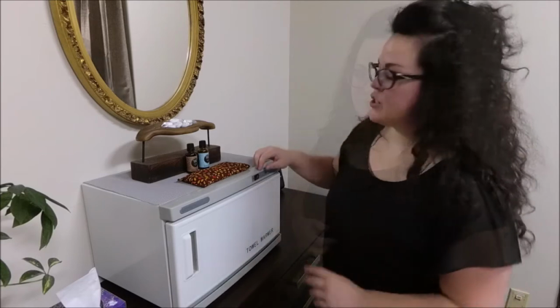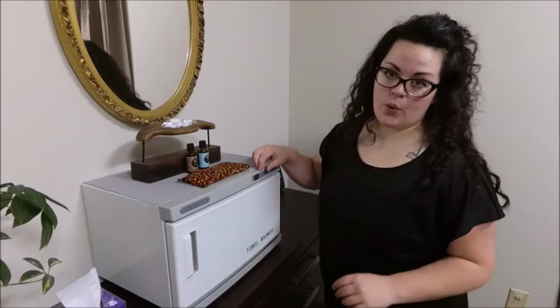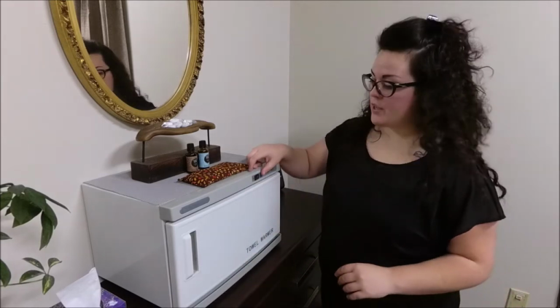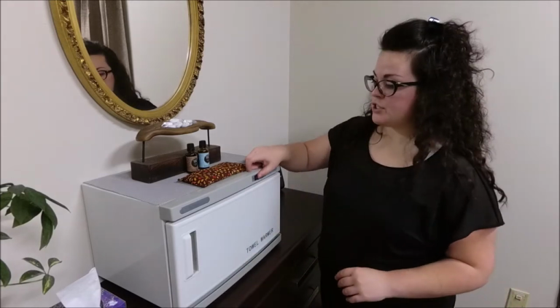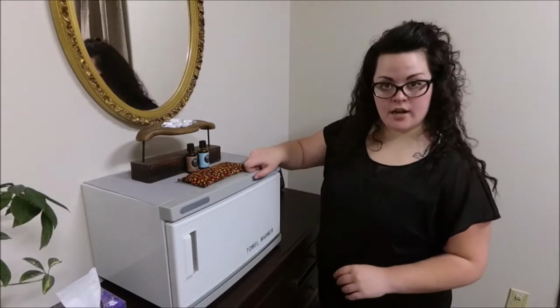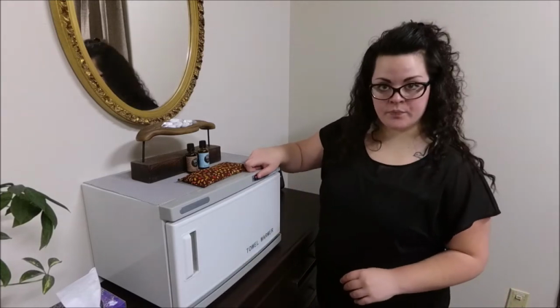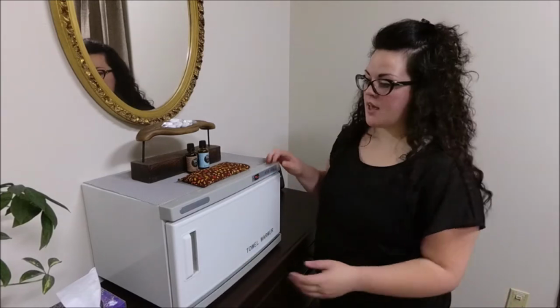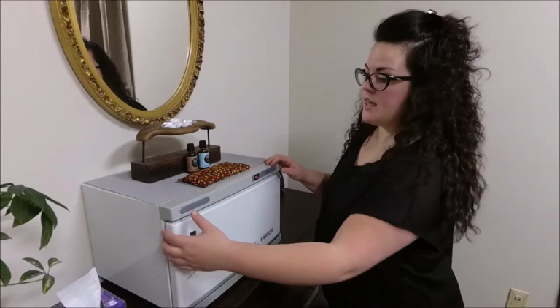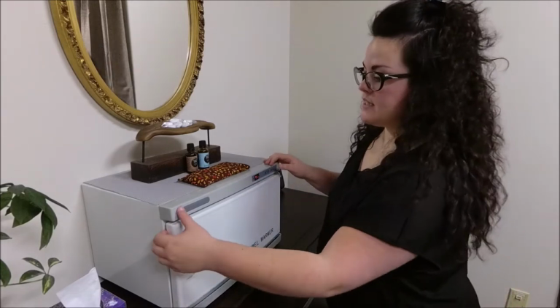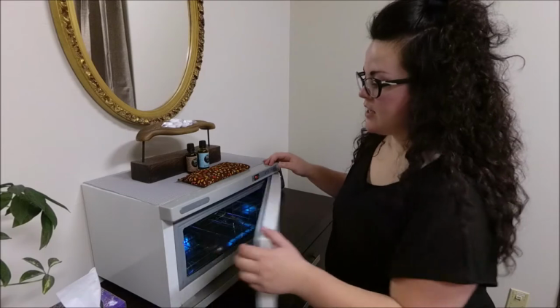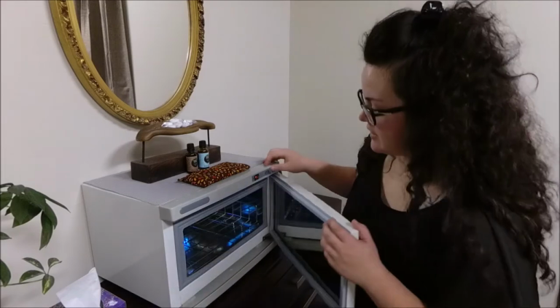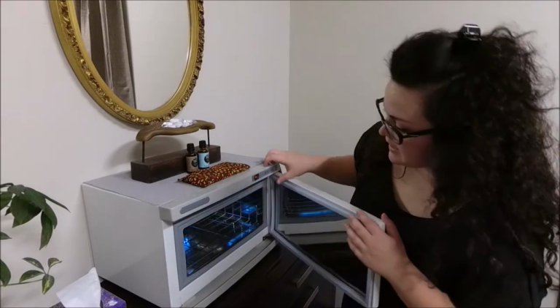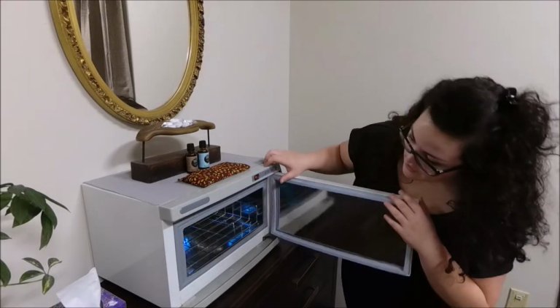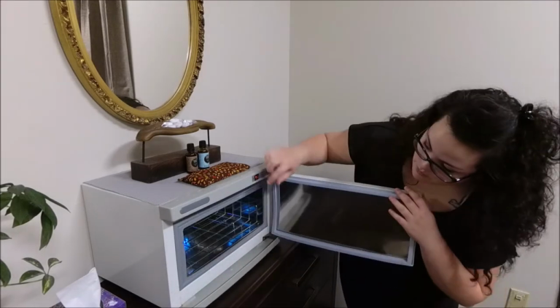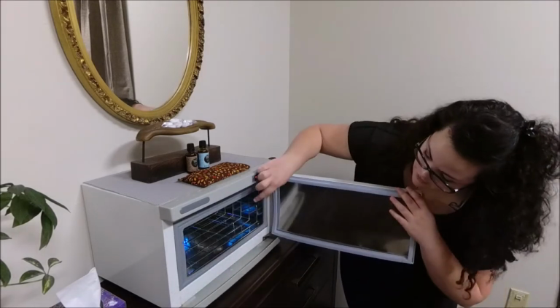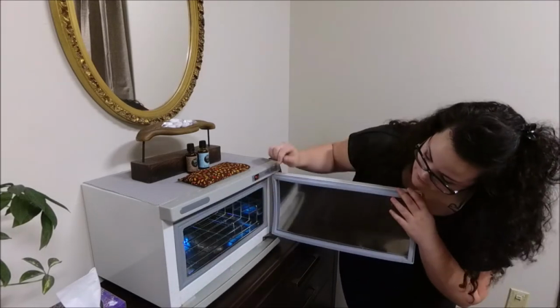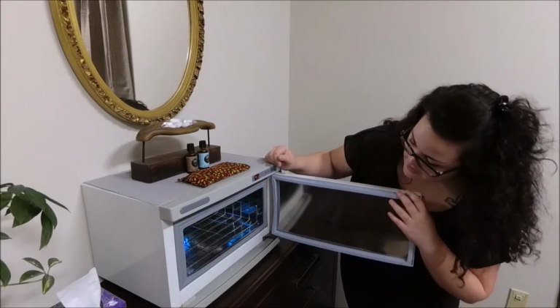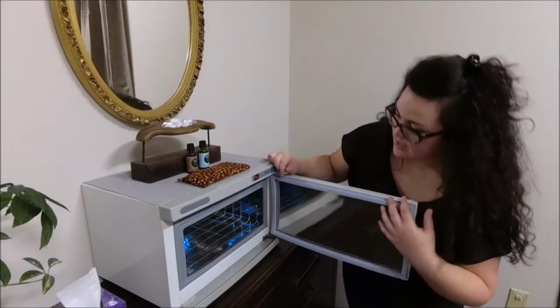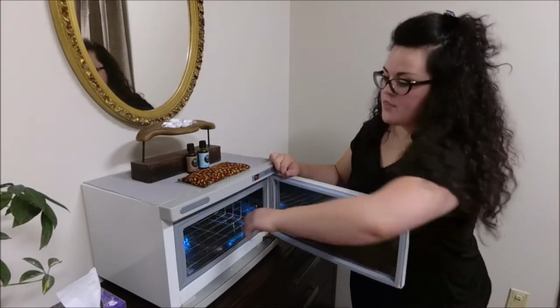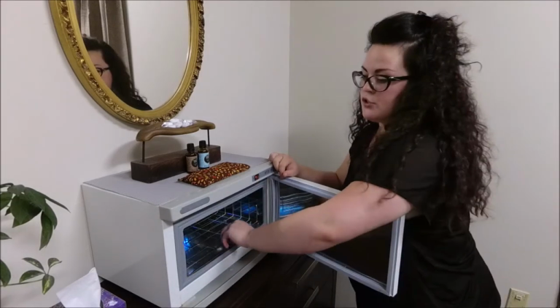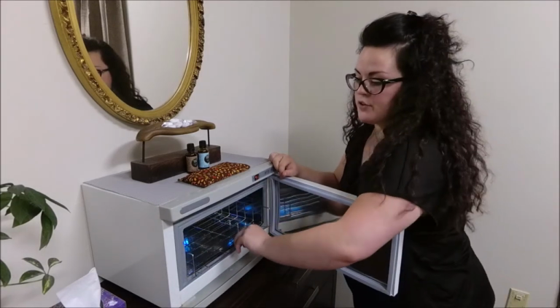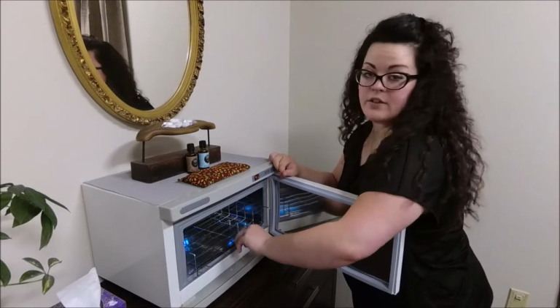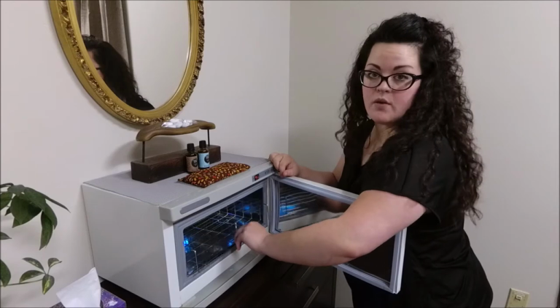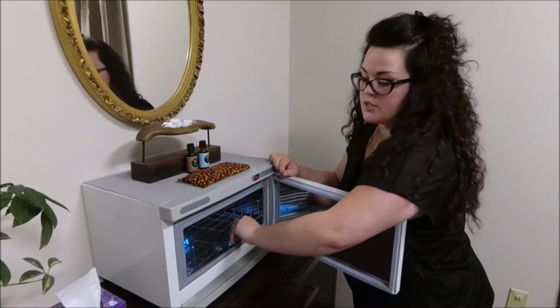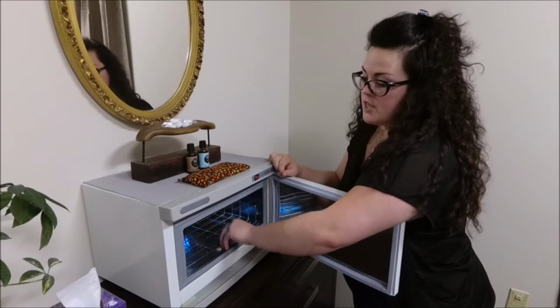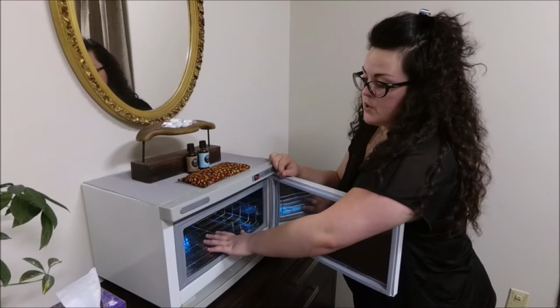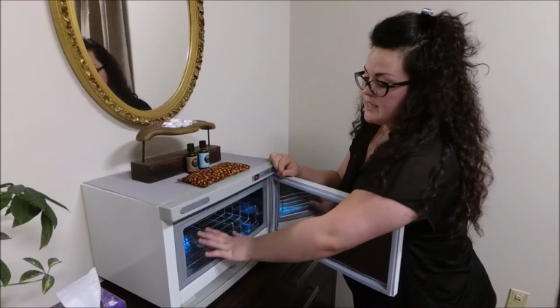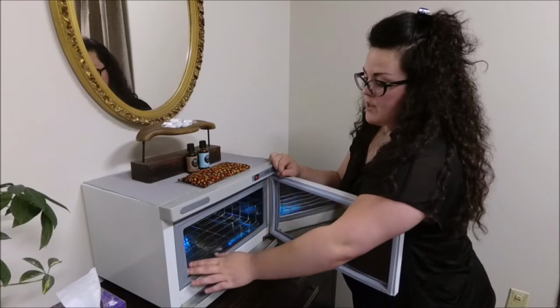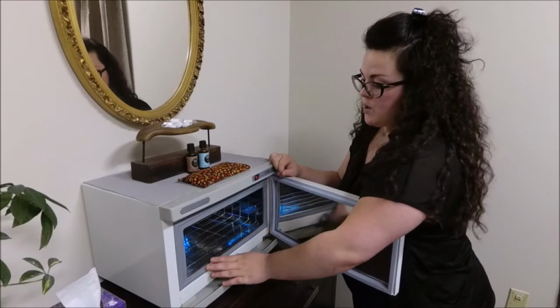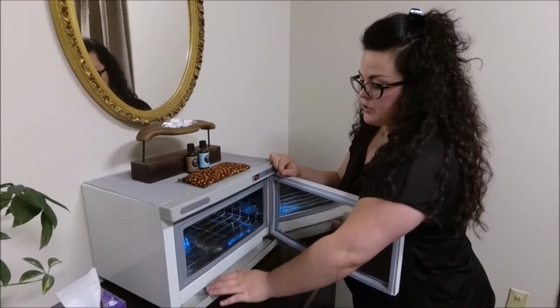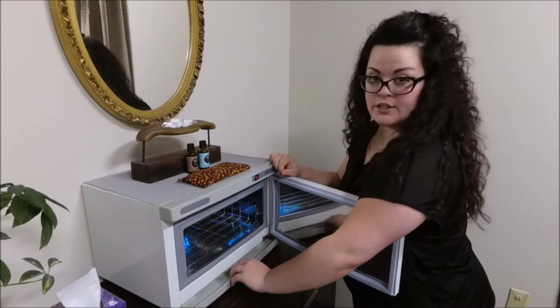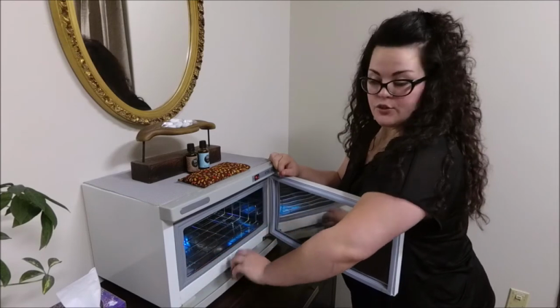So I usually turn it on and as you can see there's a blue light on the inside and there's a tray for your stuff as well. It holds that and all the water will drain into your tray.